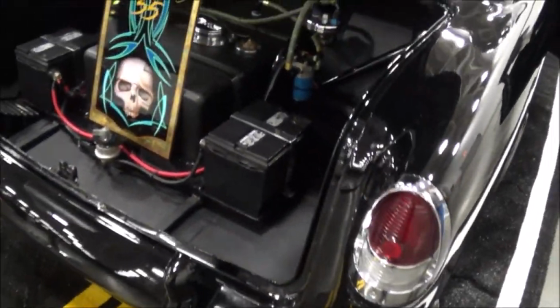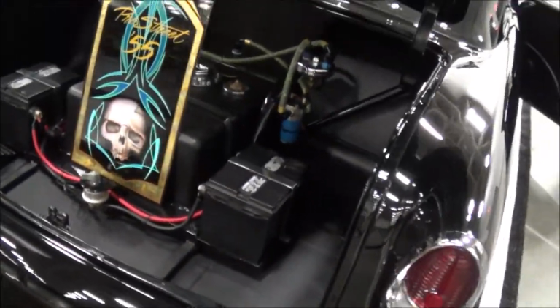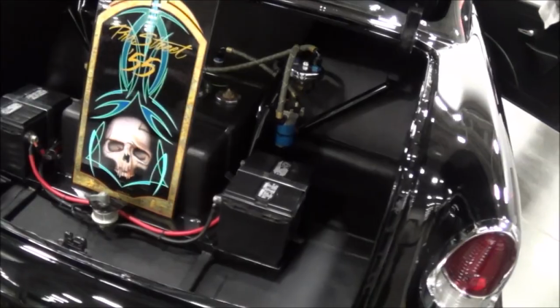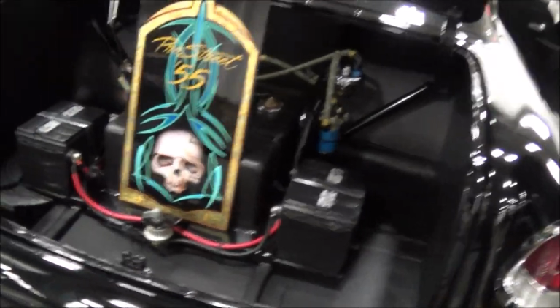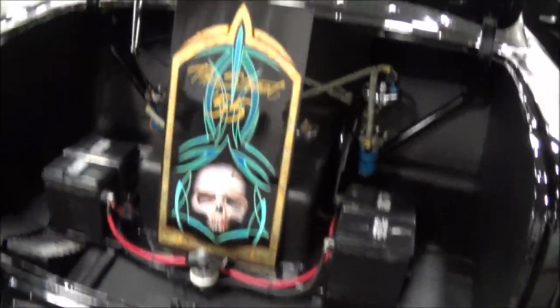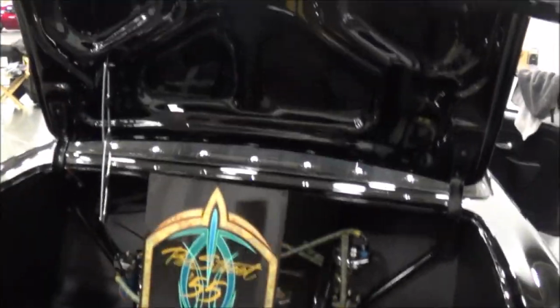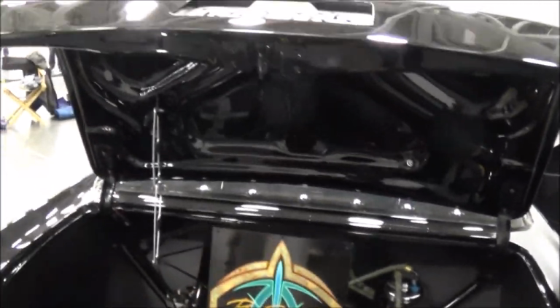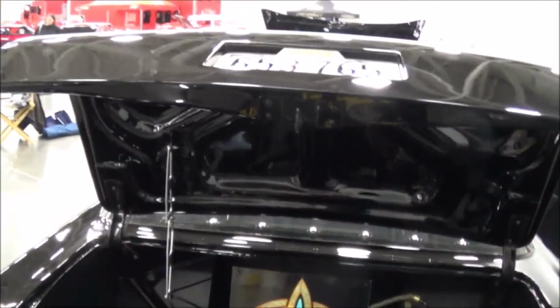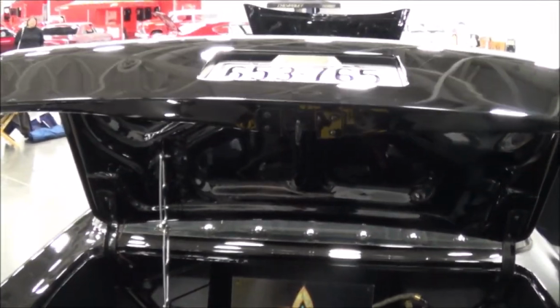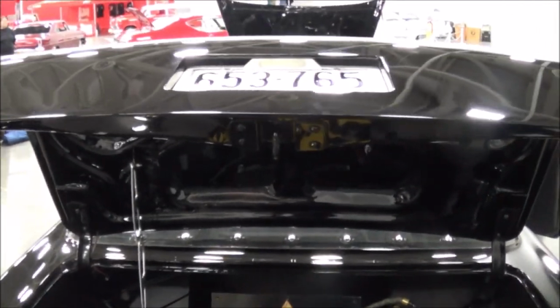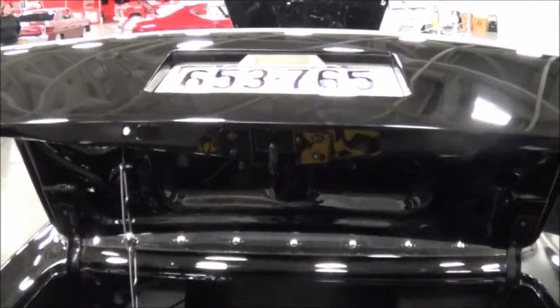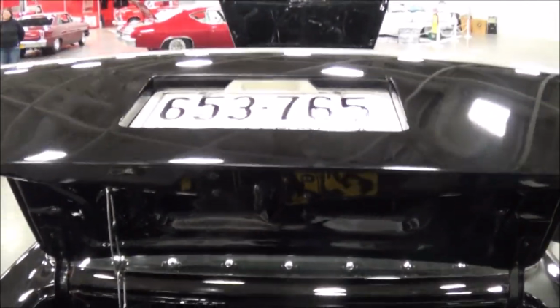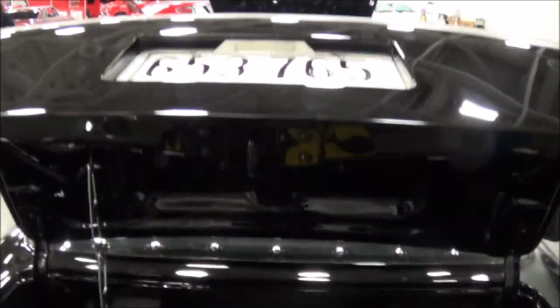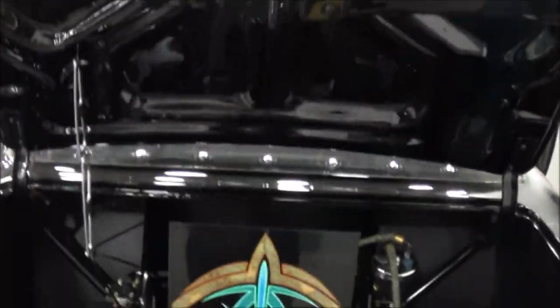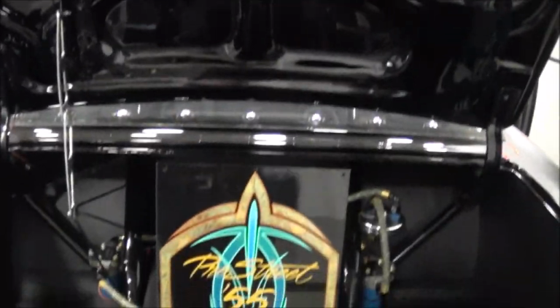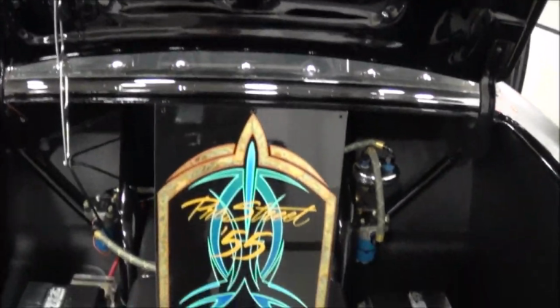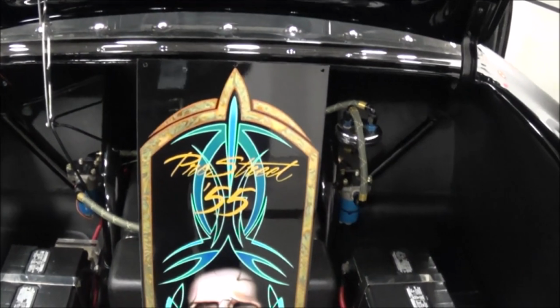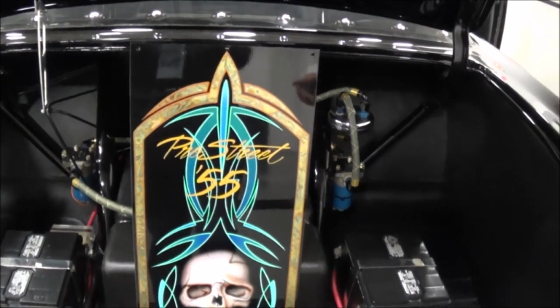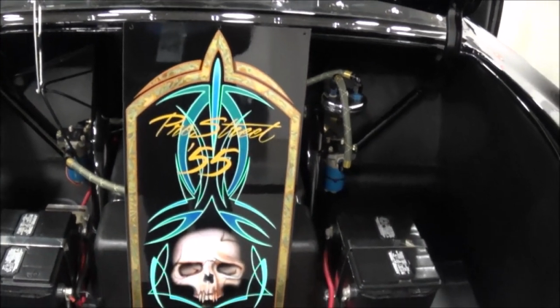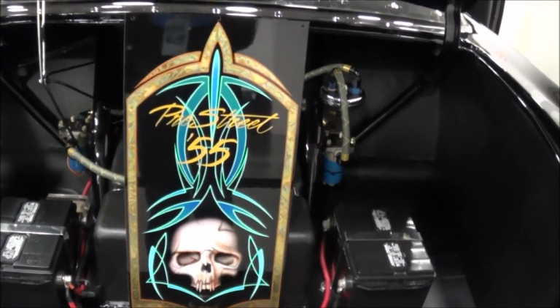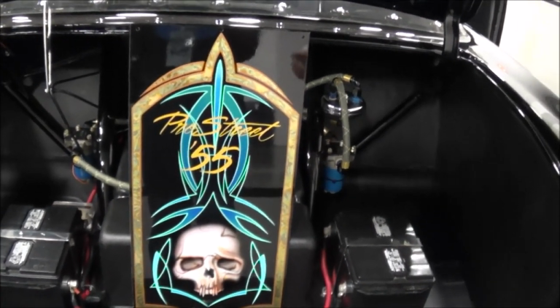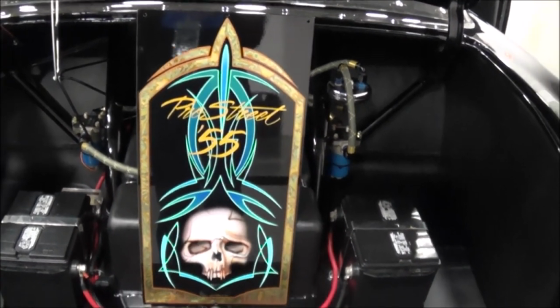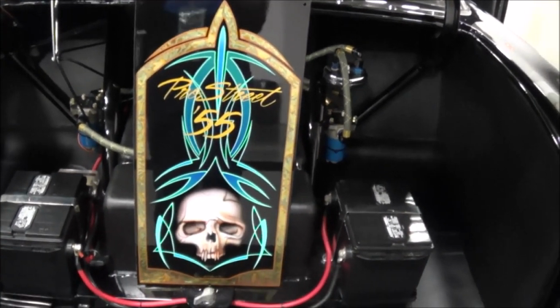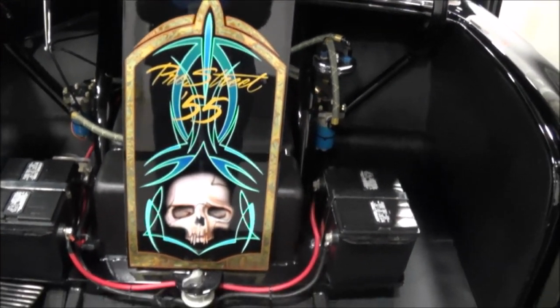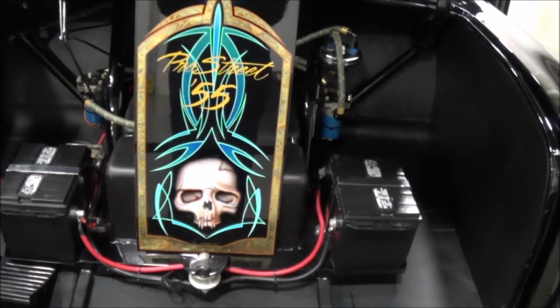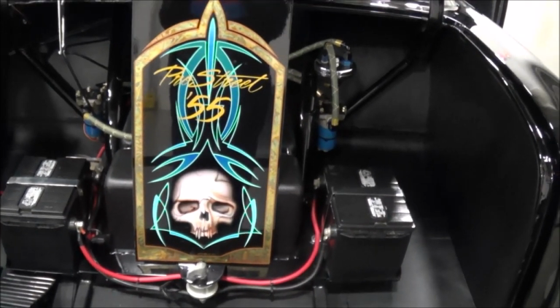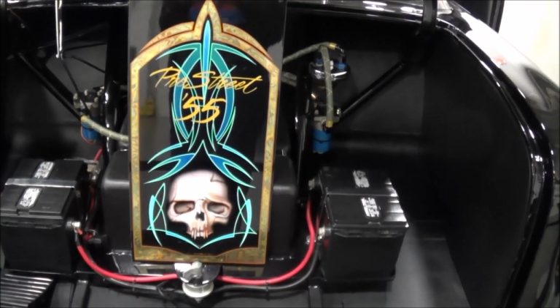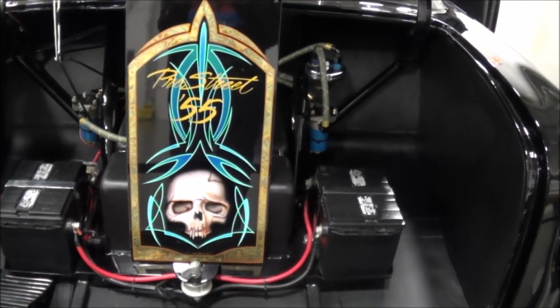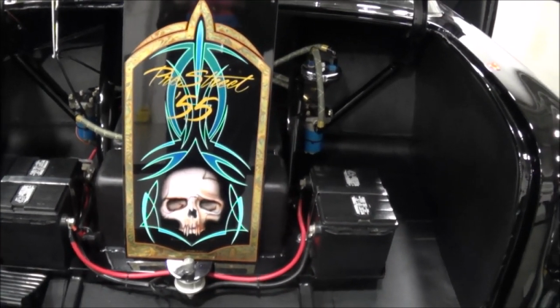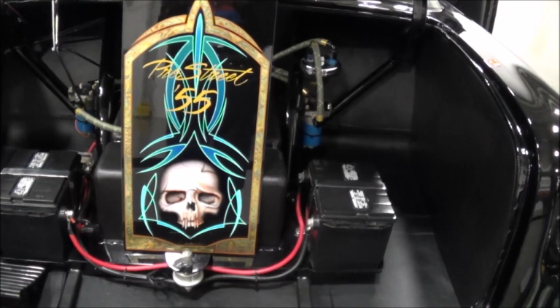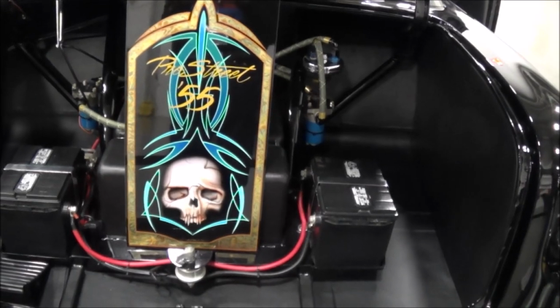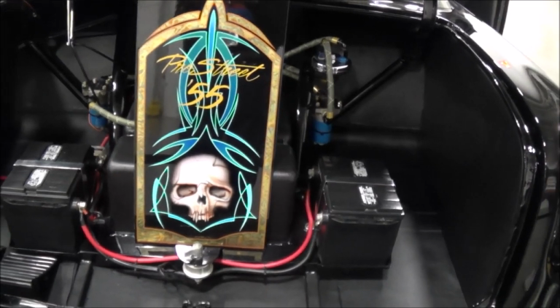Did you say the deck lid was fiberglass? Fiberglass deck lid, yes sir. Dual fuel pumps, dual batteries, etc. Nice.